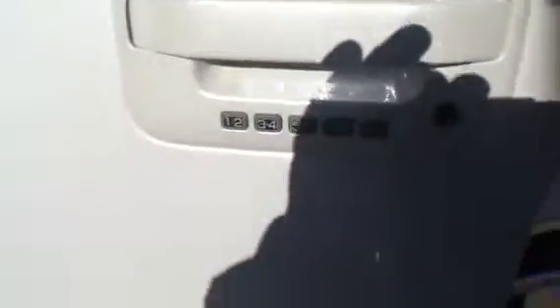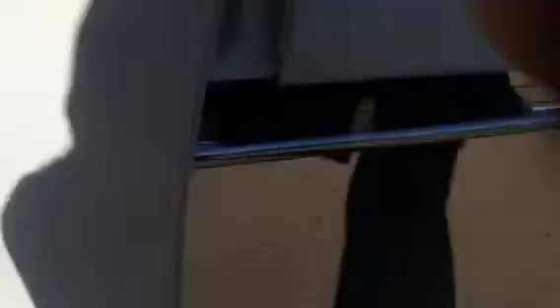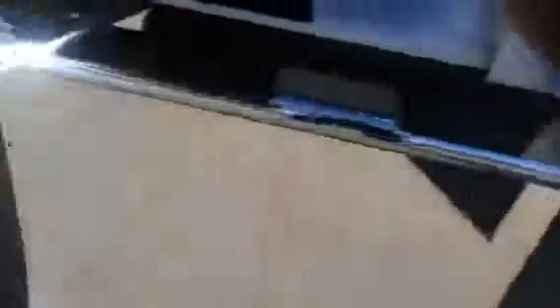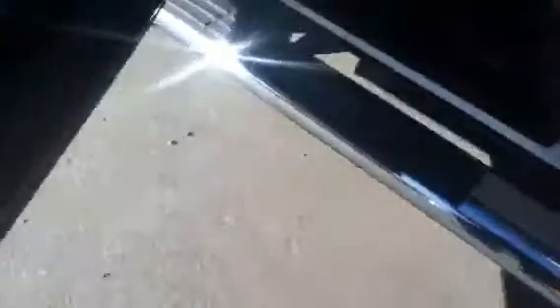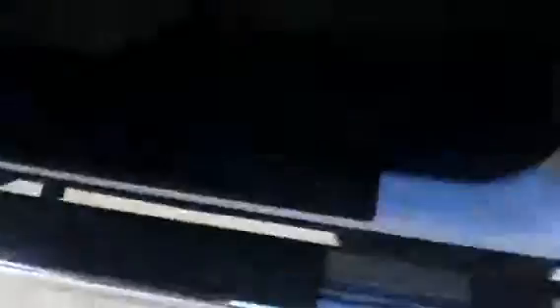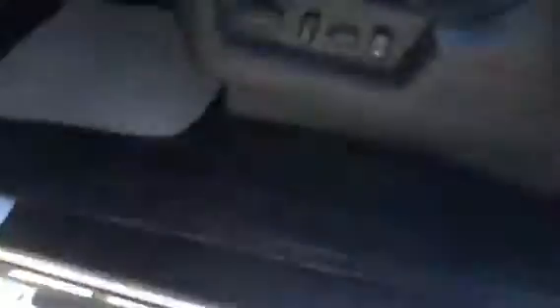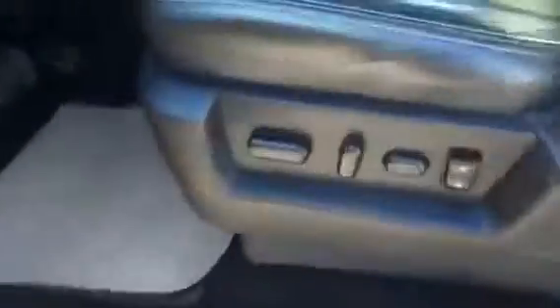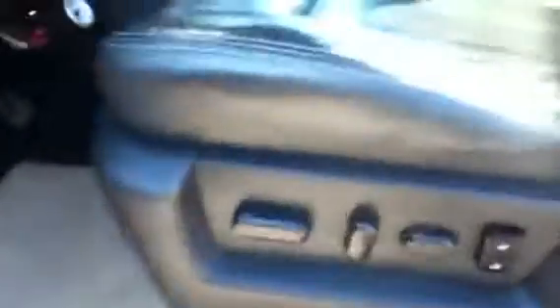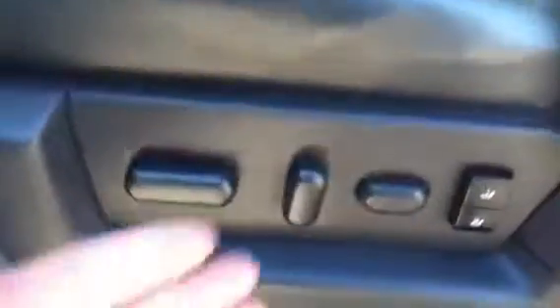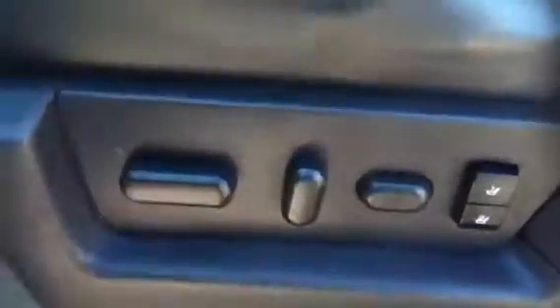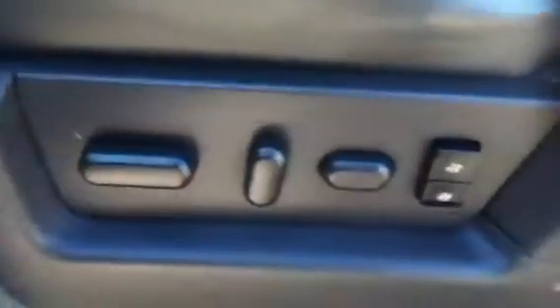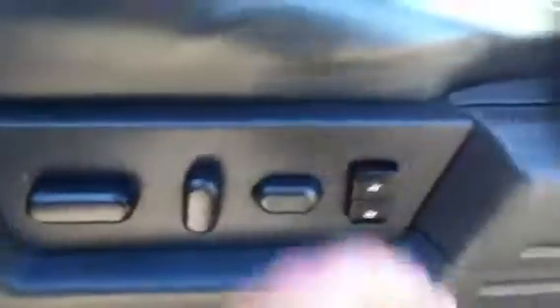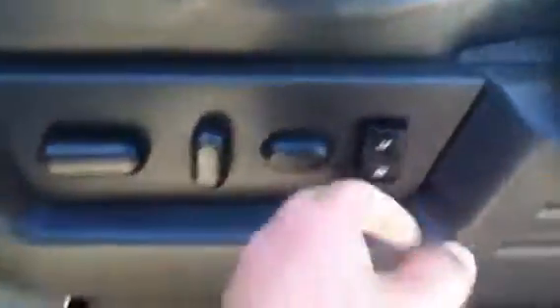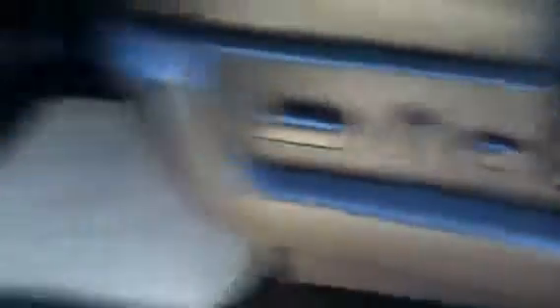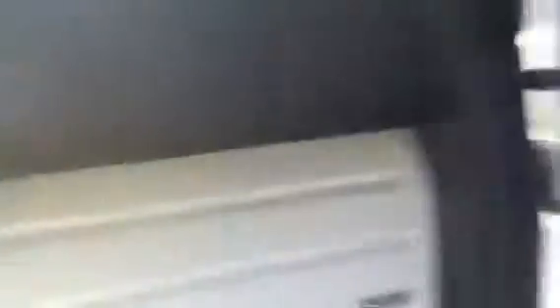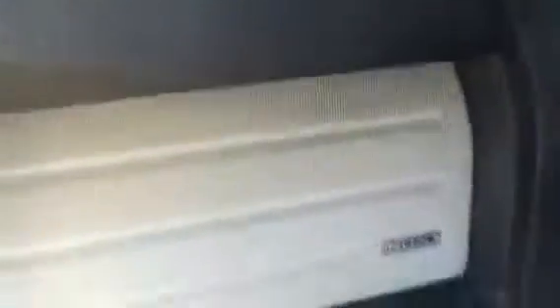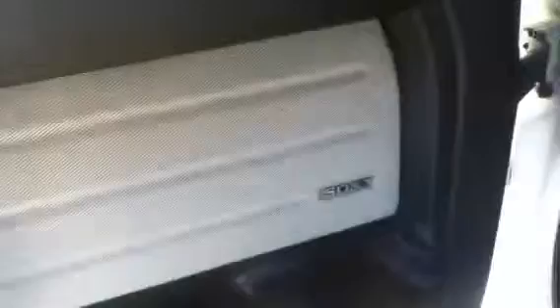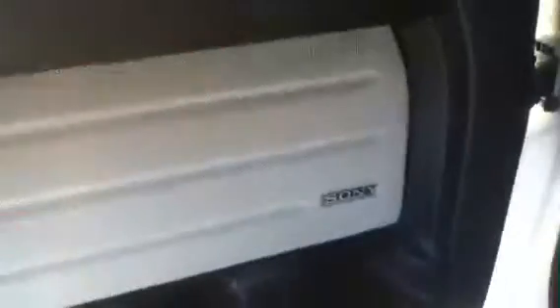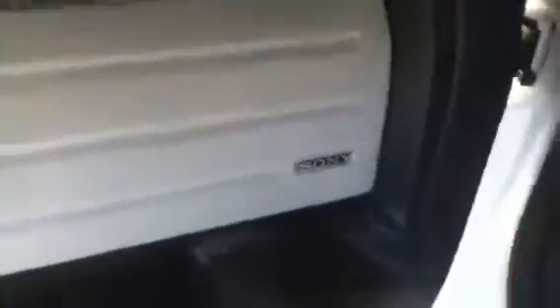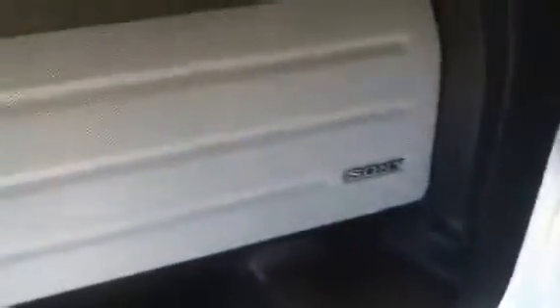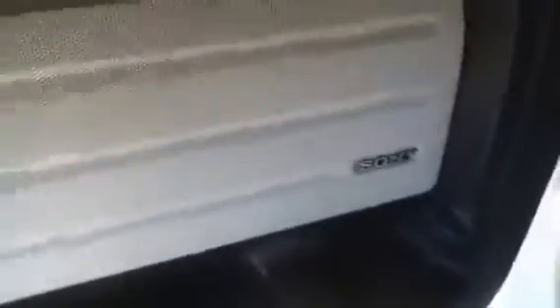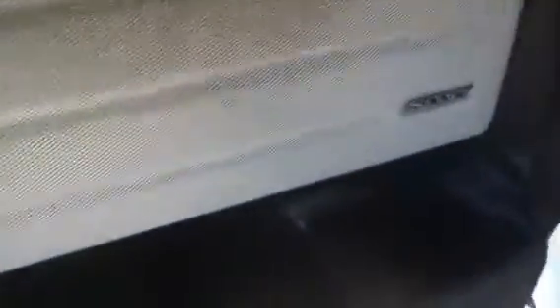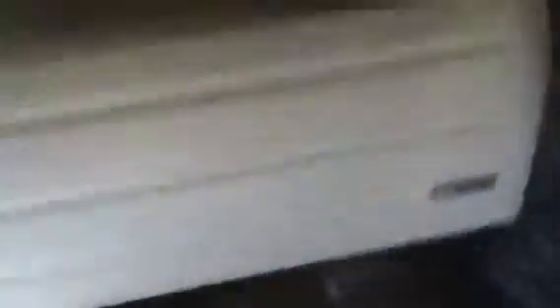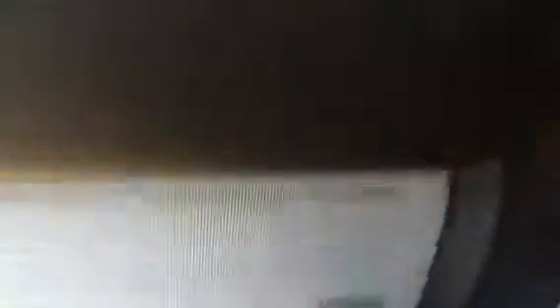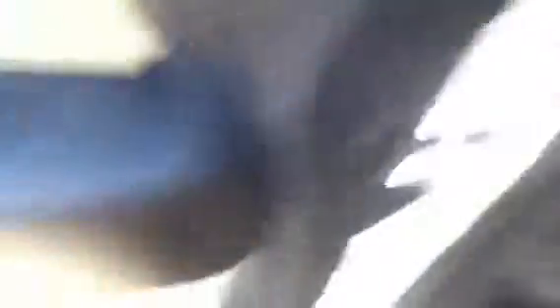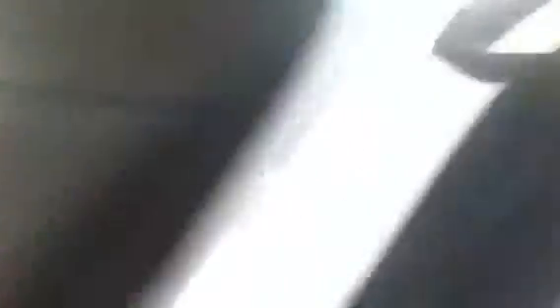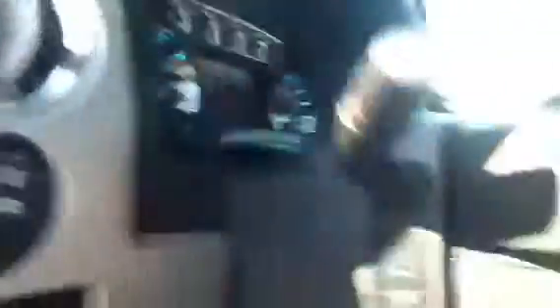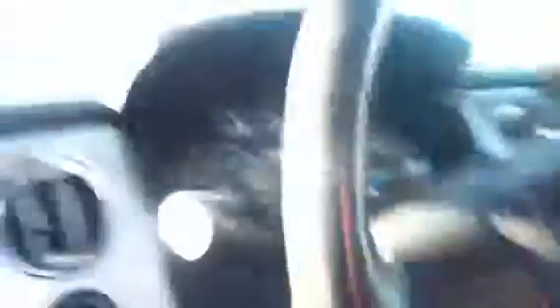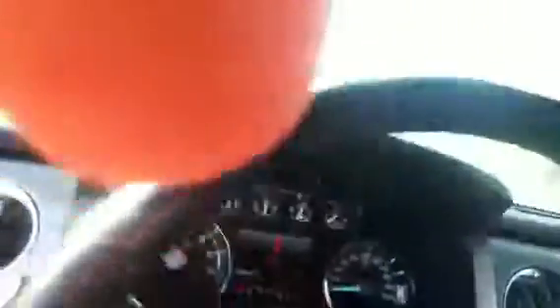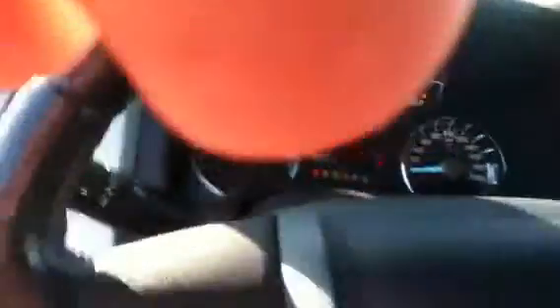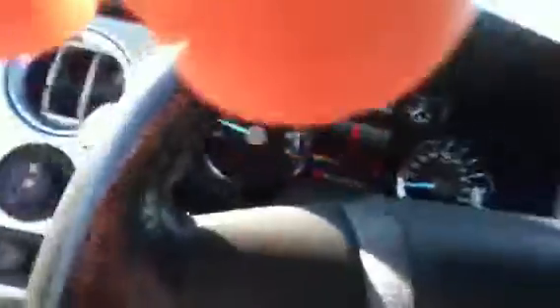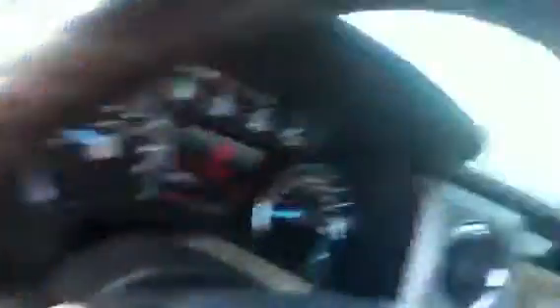Keyless entry on this one as well. Of course the power seats in the Lariat as well with two settings. Sony surround system in here — again one of my favorites. Power adjustable pedals too in this one.